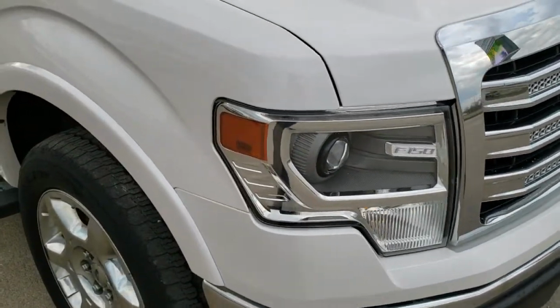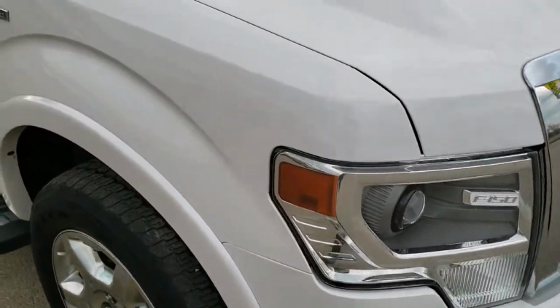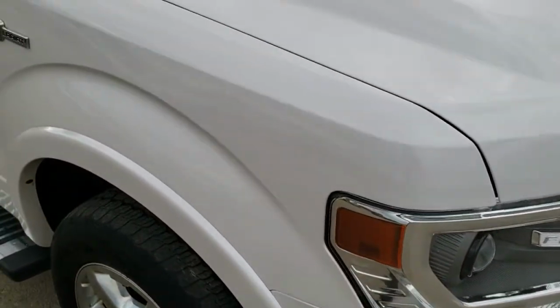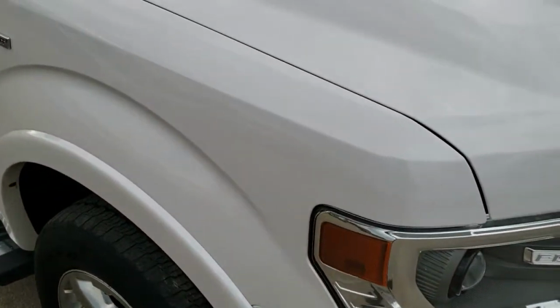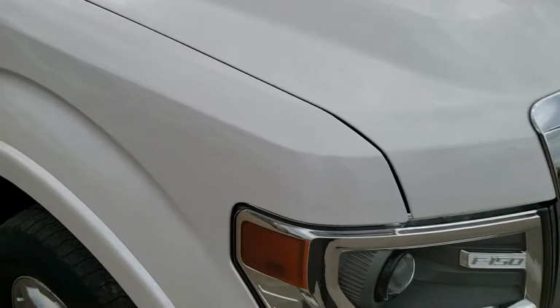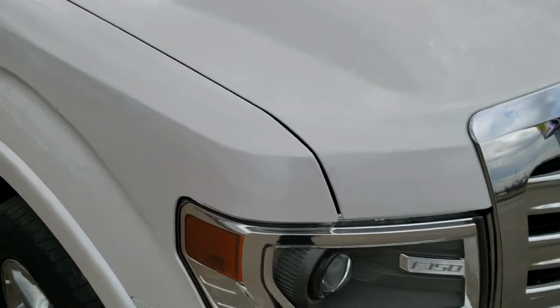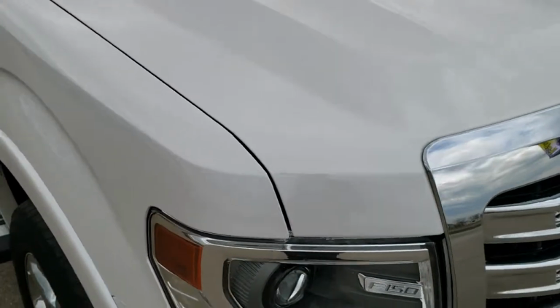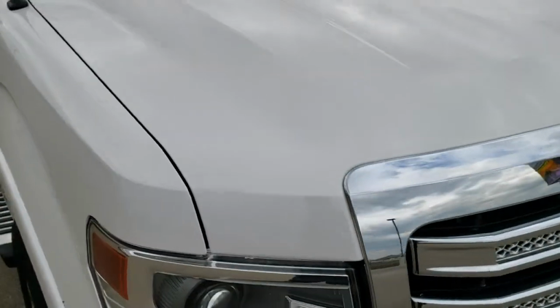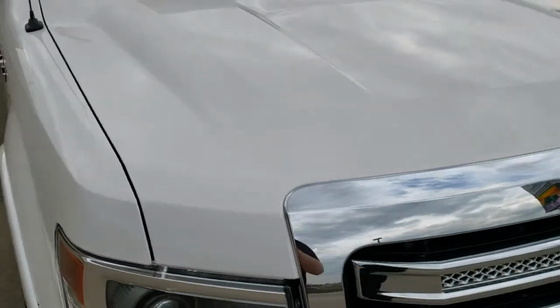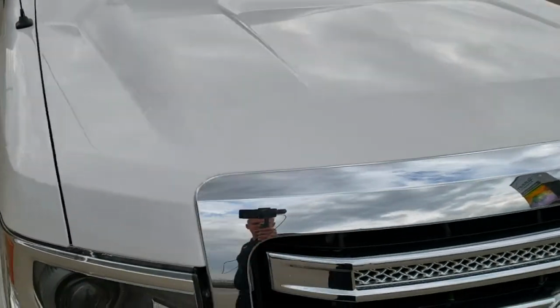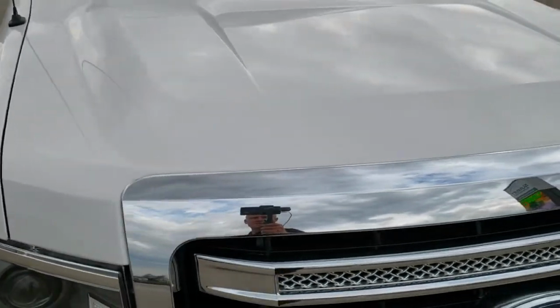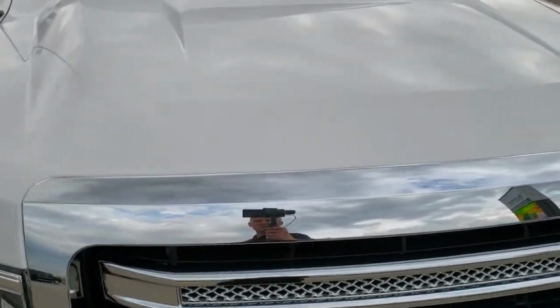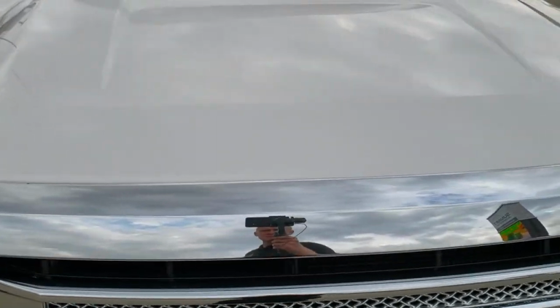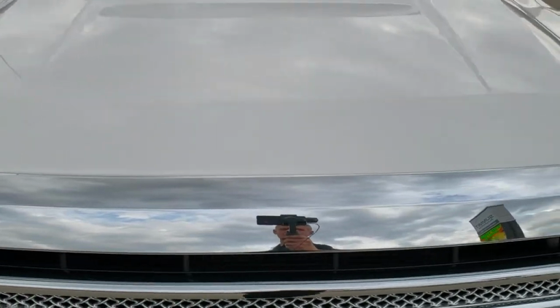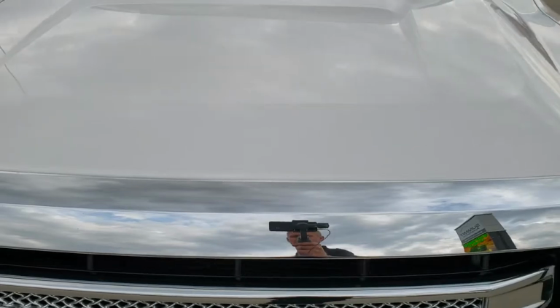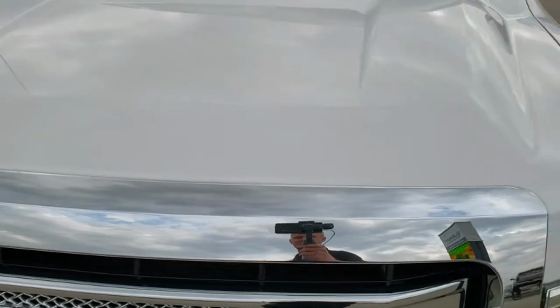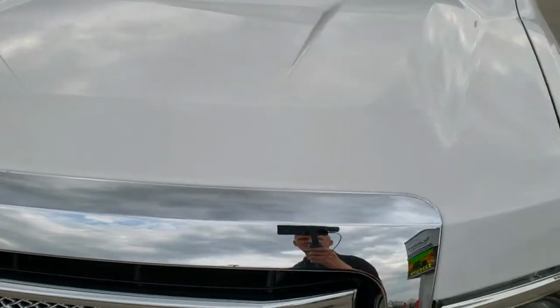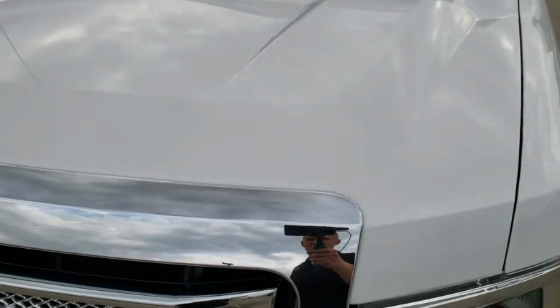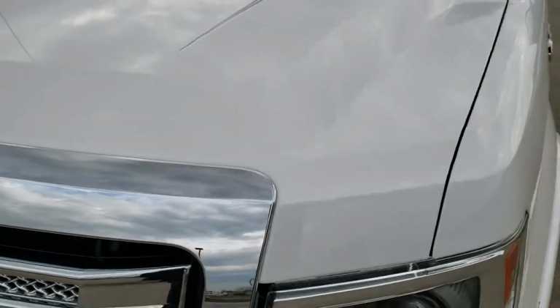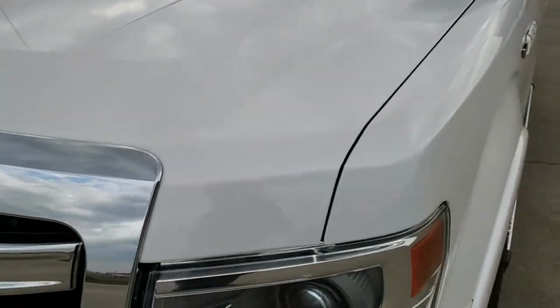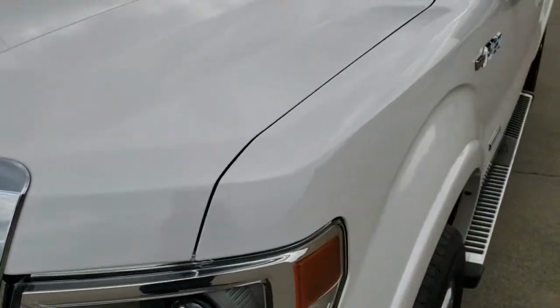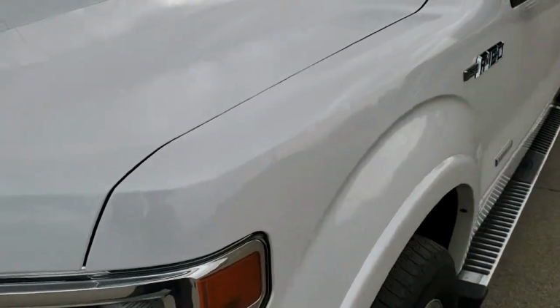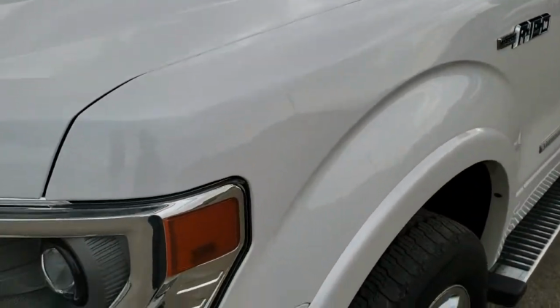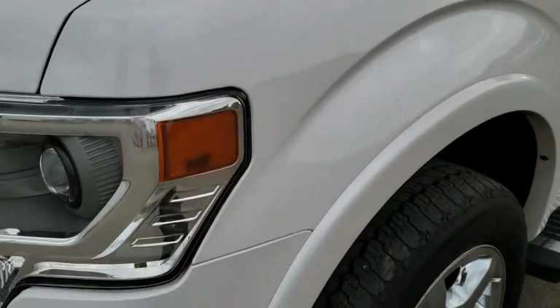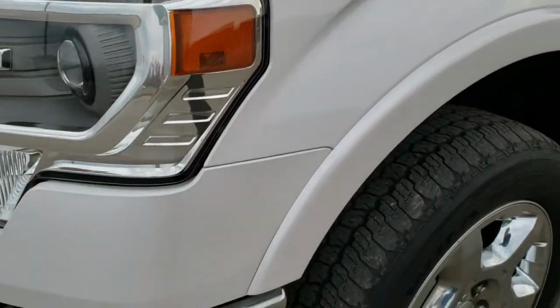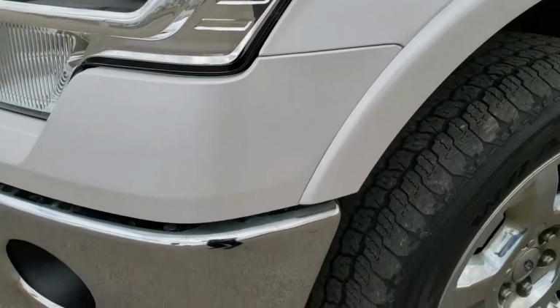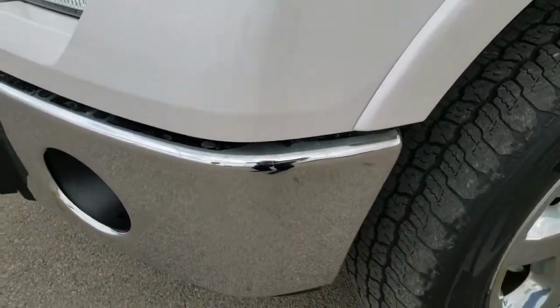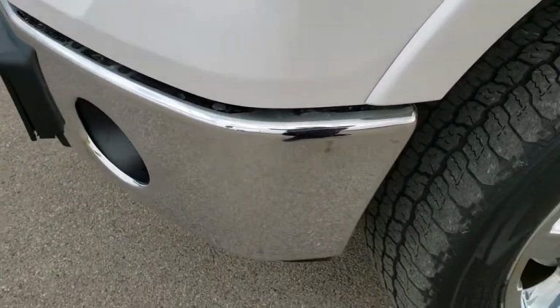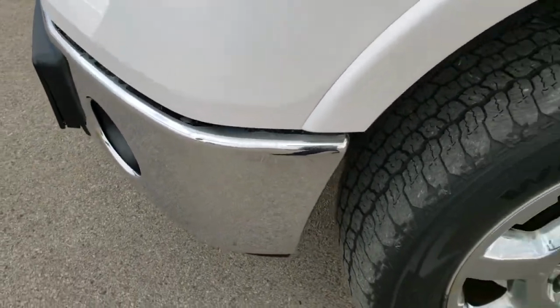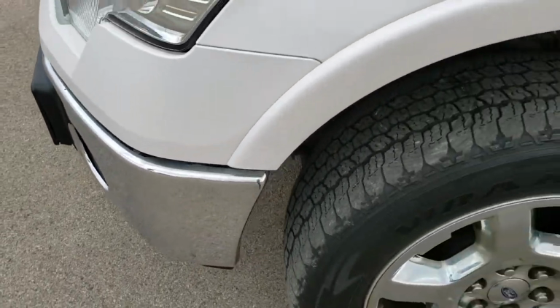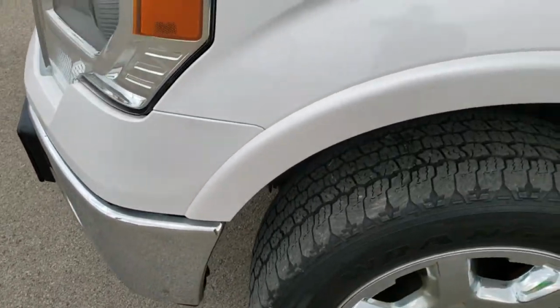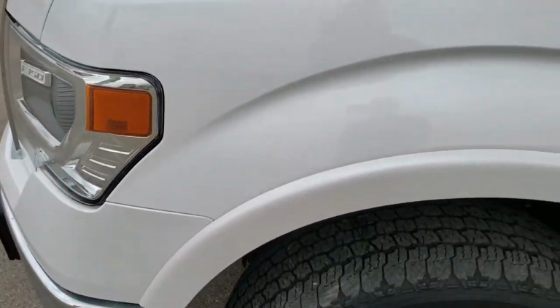This truck has the 3.5 liter EcoBoost twin turbocharged motor. From this HD video you will be able to tell that this truck is extremely clean all the way around, inside and out.